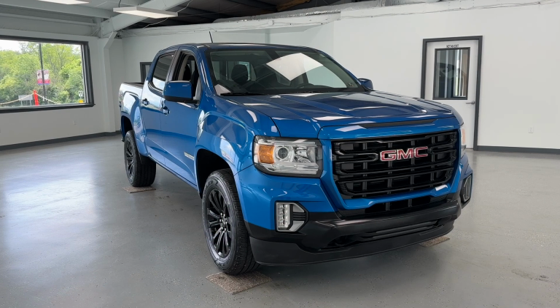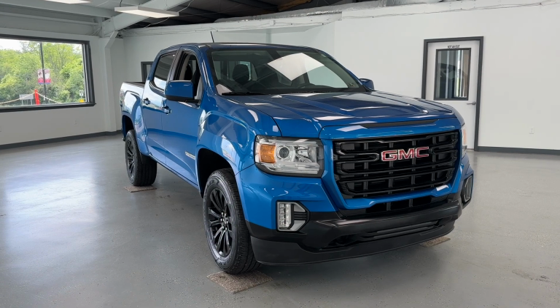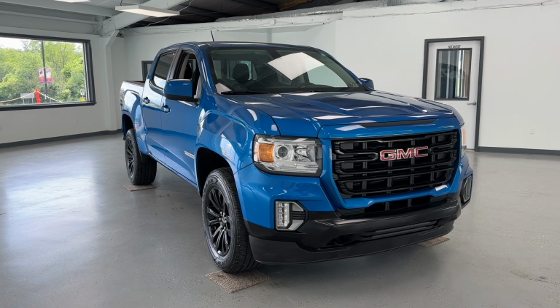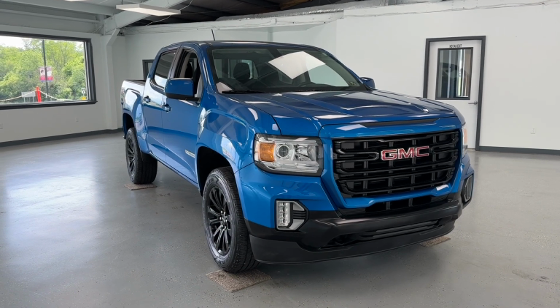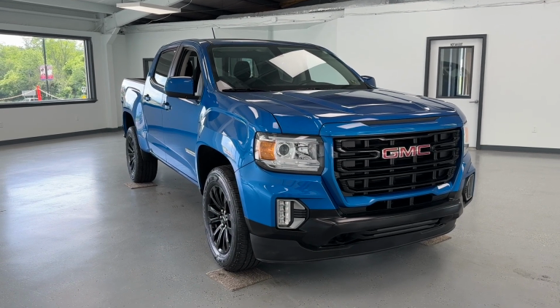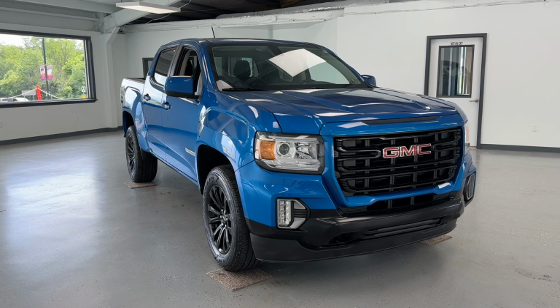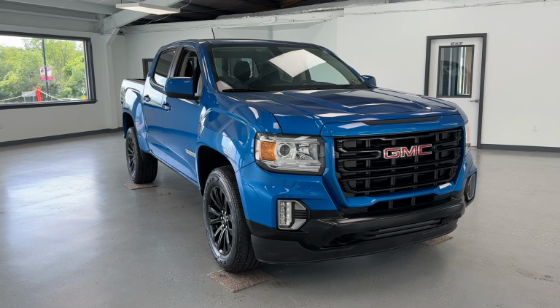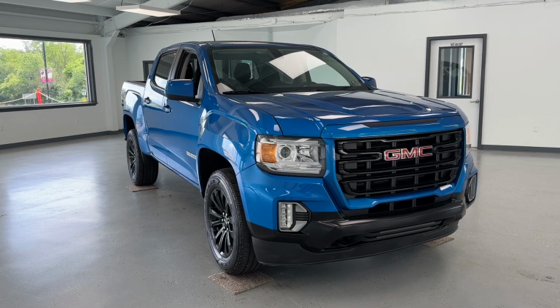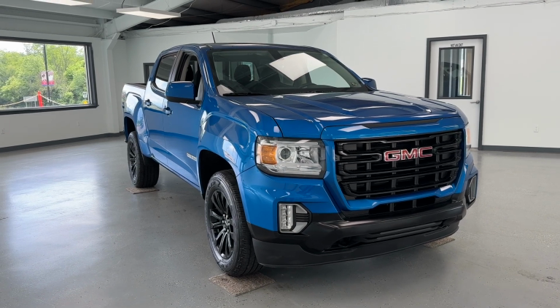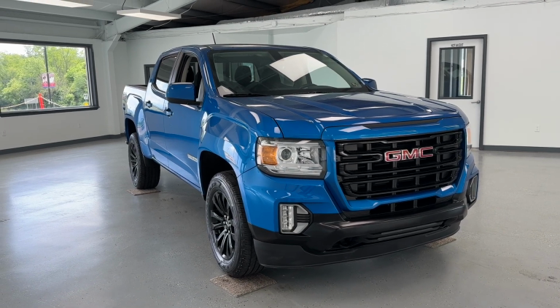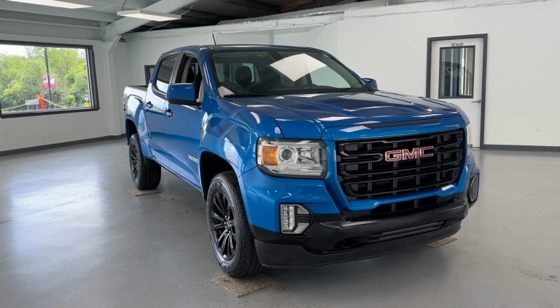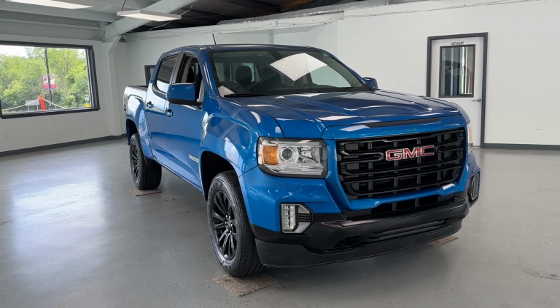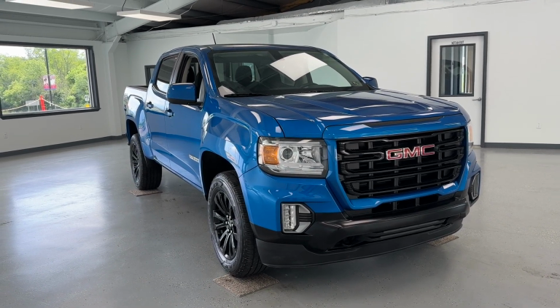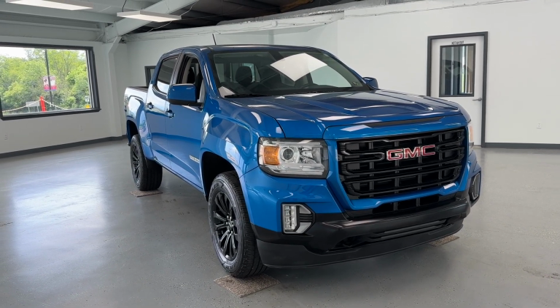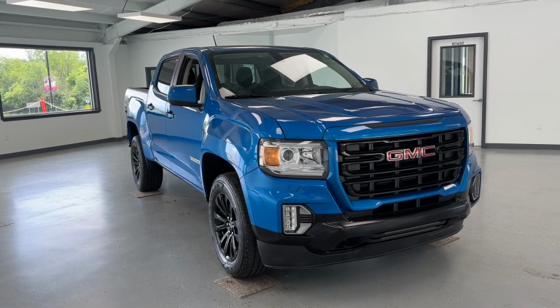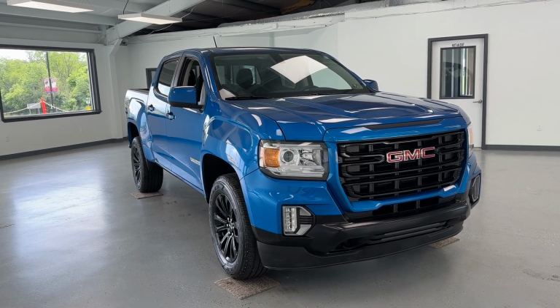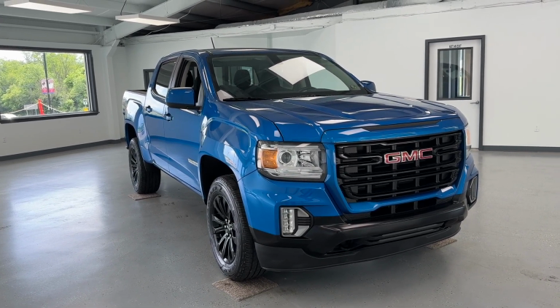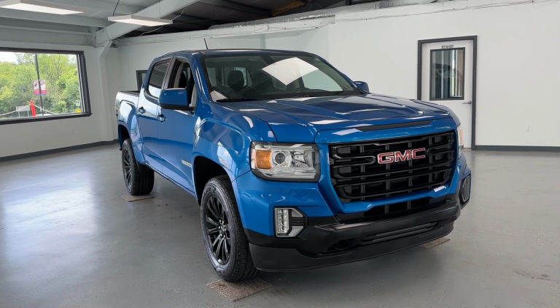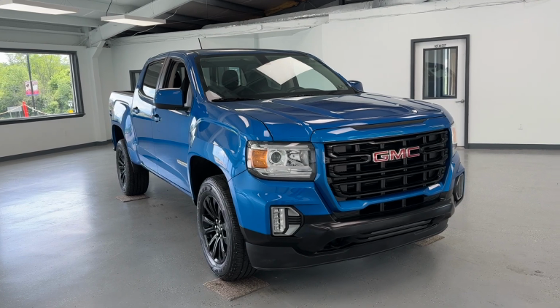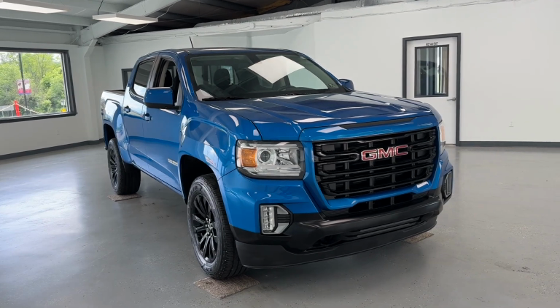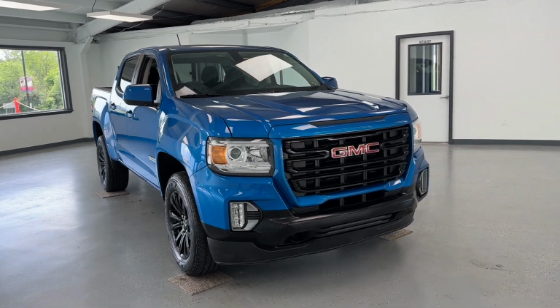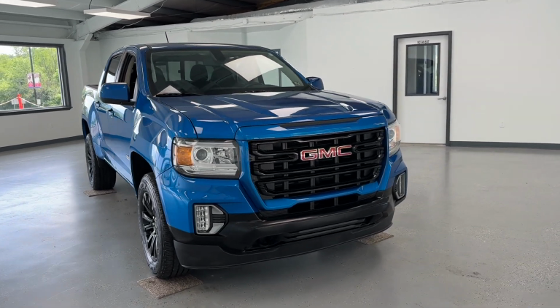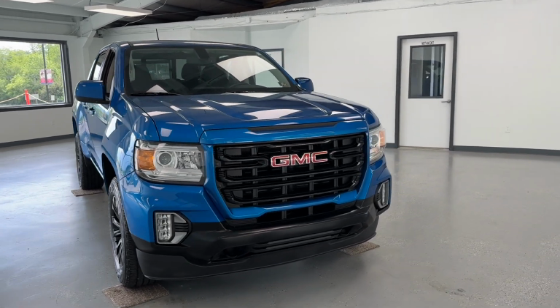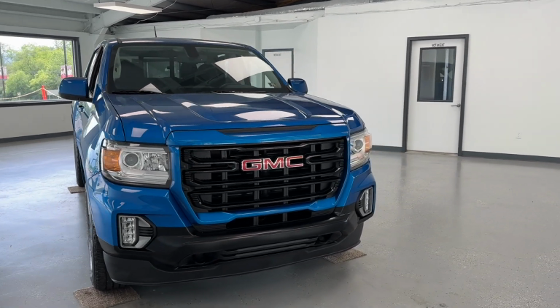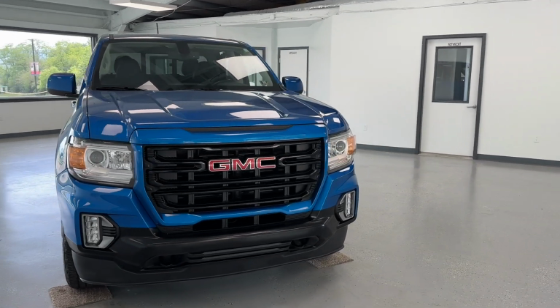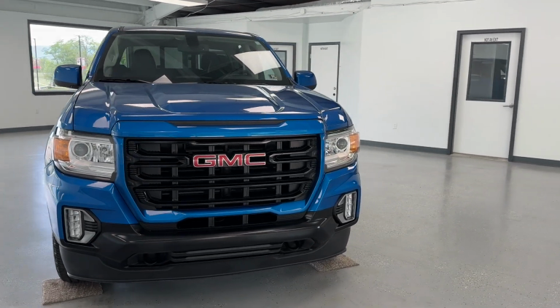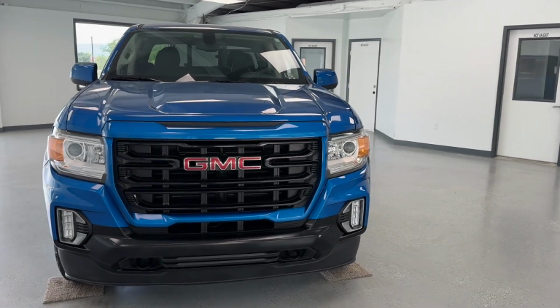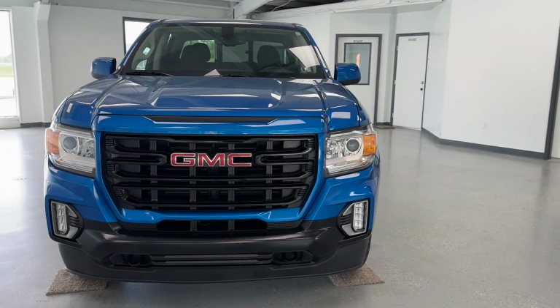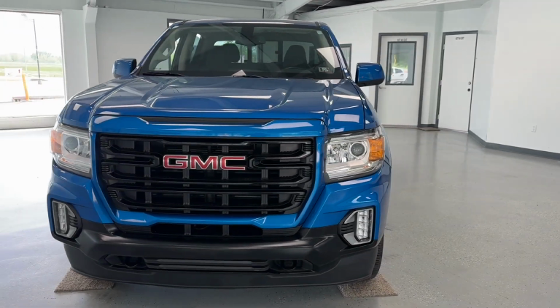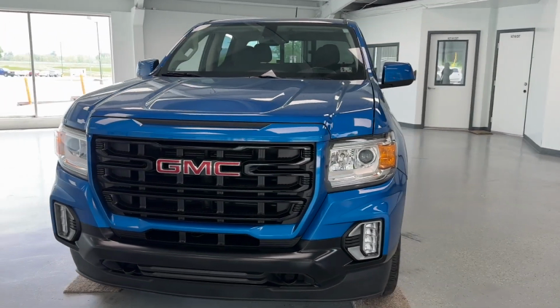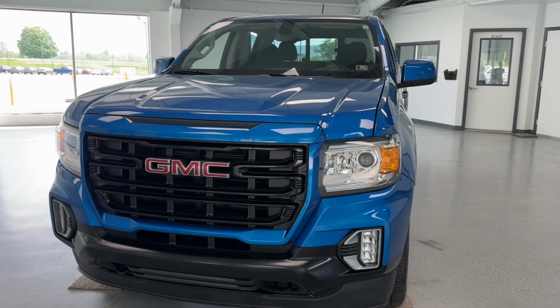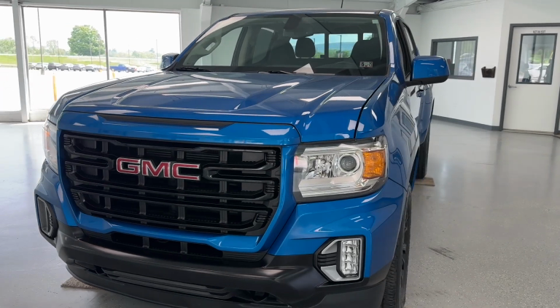Hello, this is Mary with All Things Automotive, bringing you here today a 2022 GMC Canyon Elevation. This vehicle features a 3.6-liter V6 gasoline engine with four-wheel drive, and it is a Carfax-certified one-owner as well.